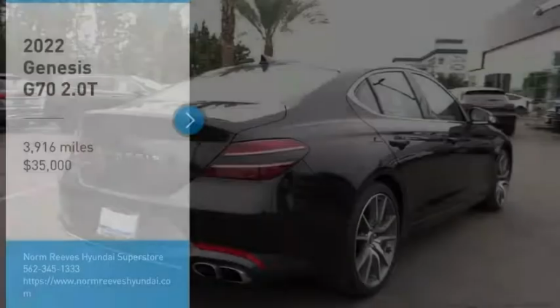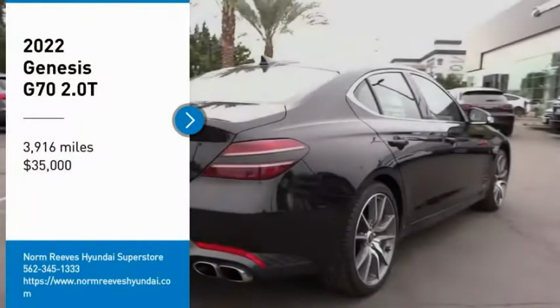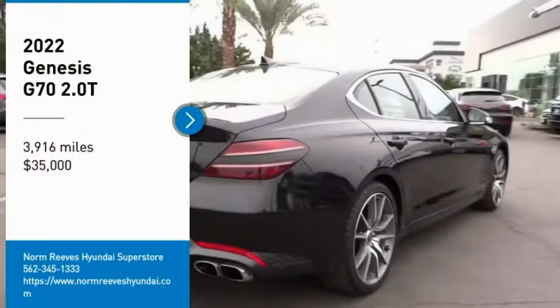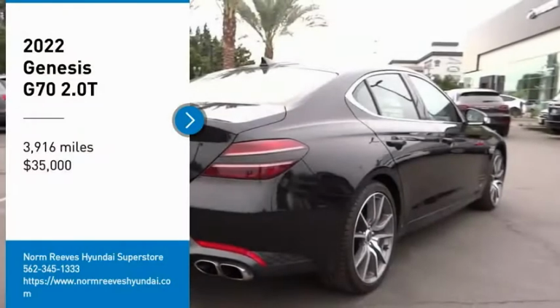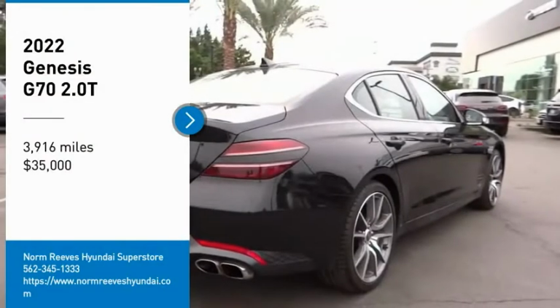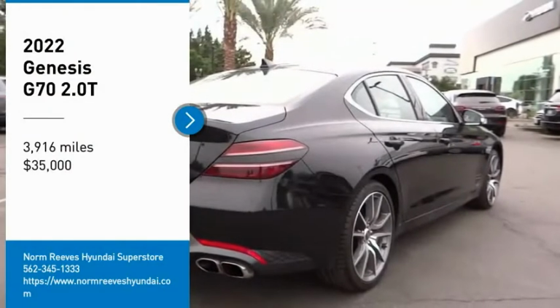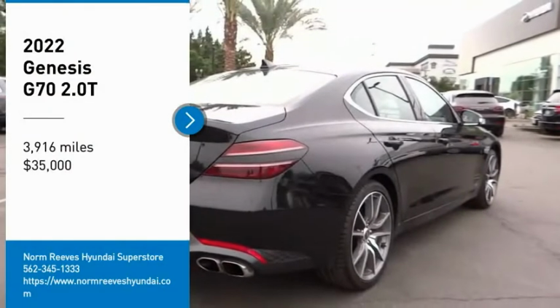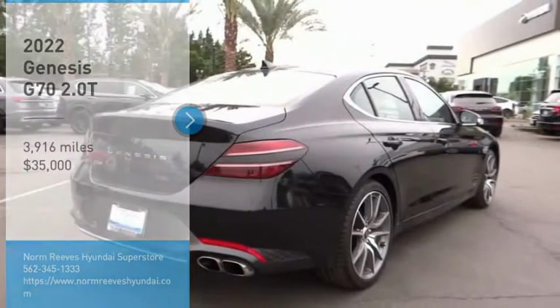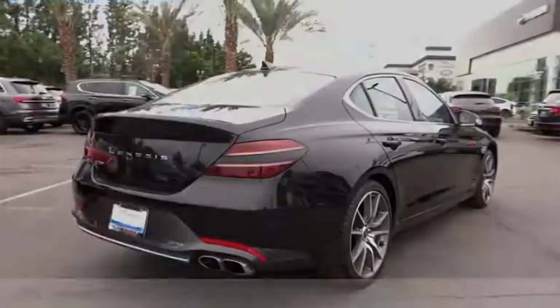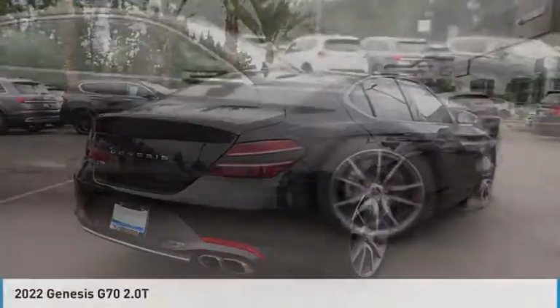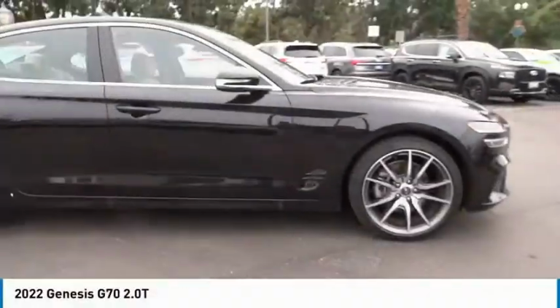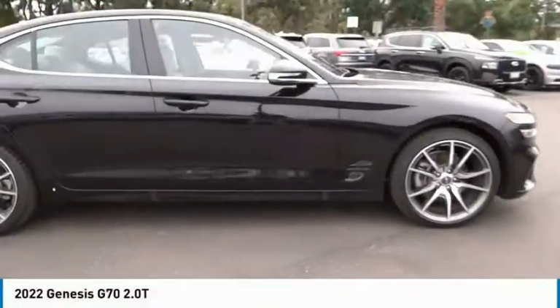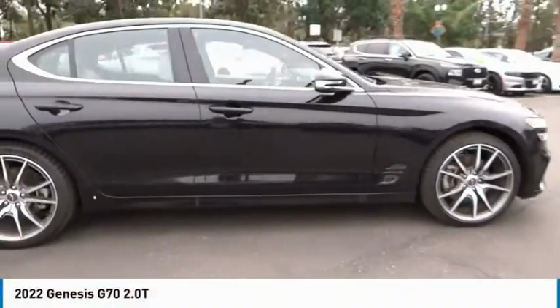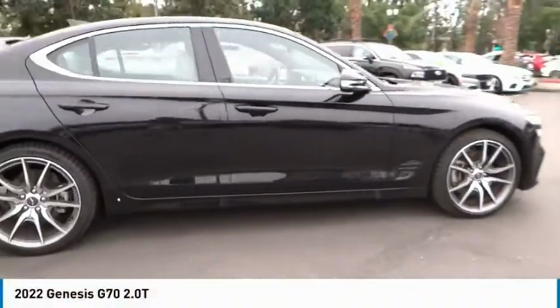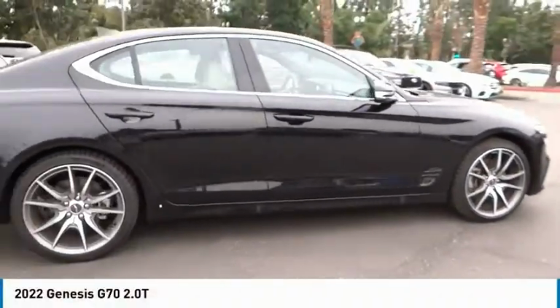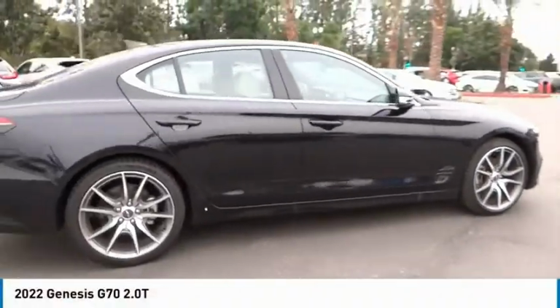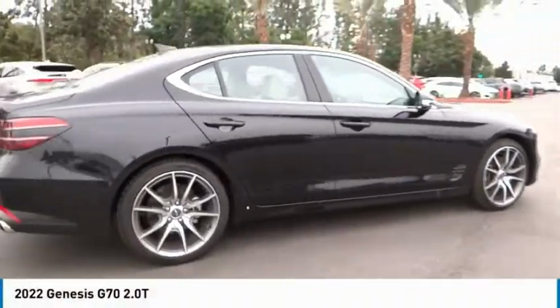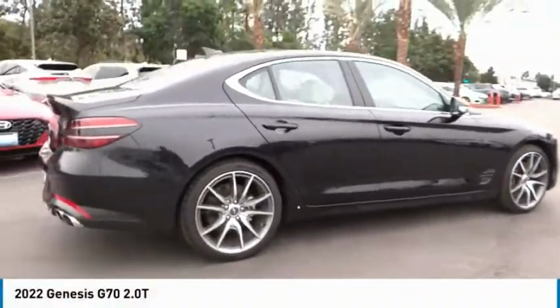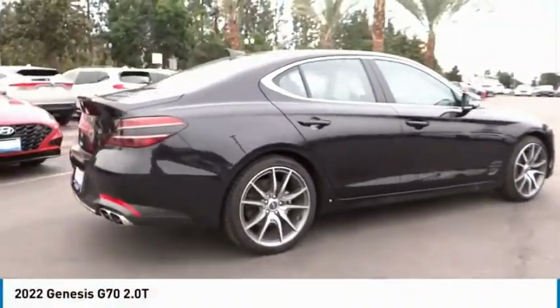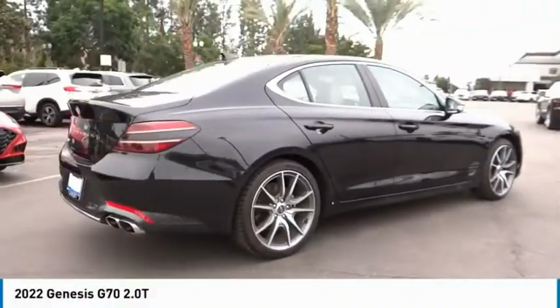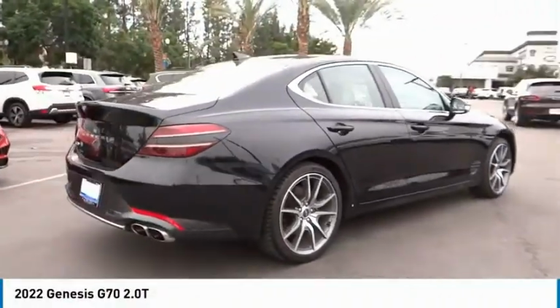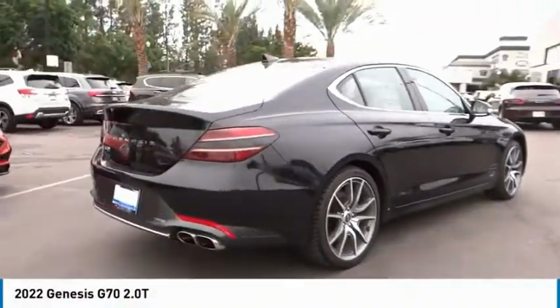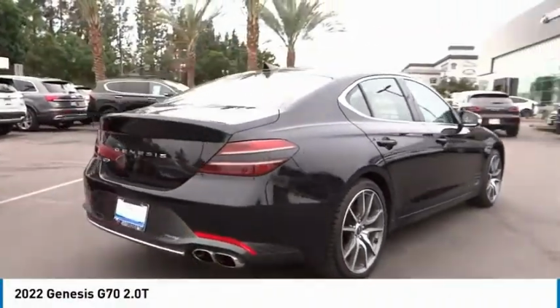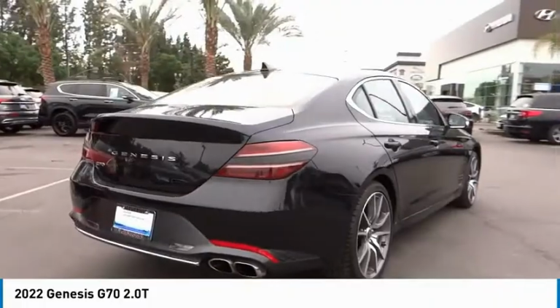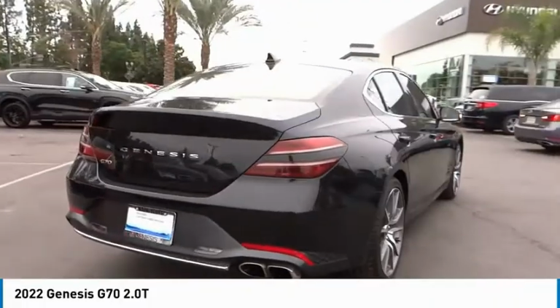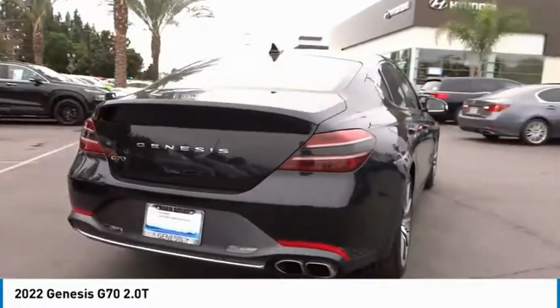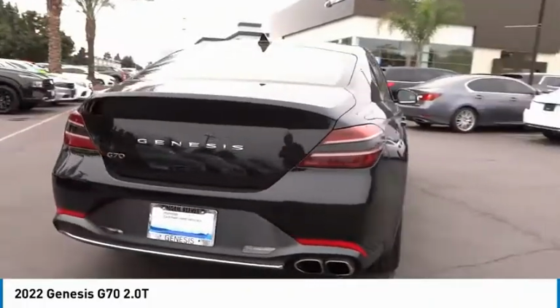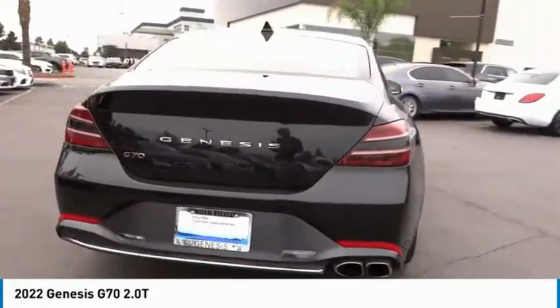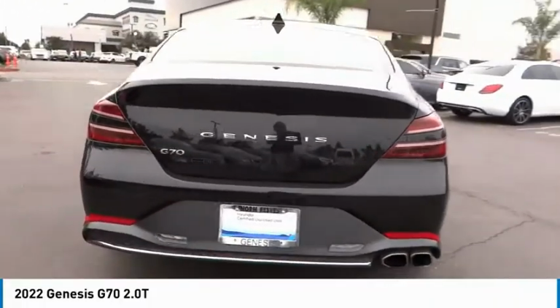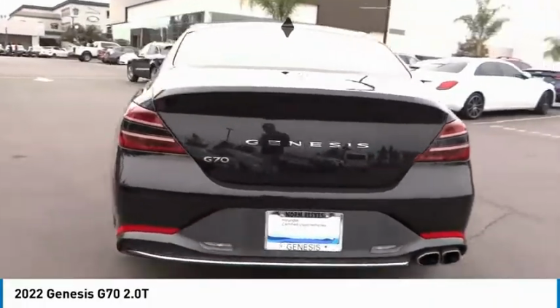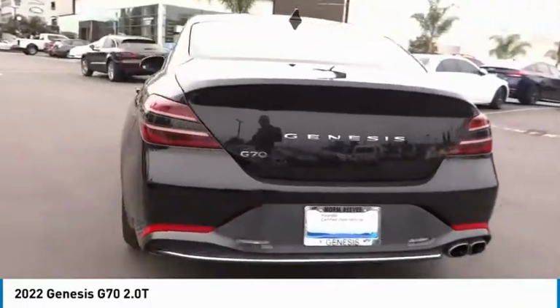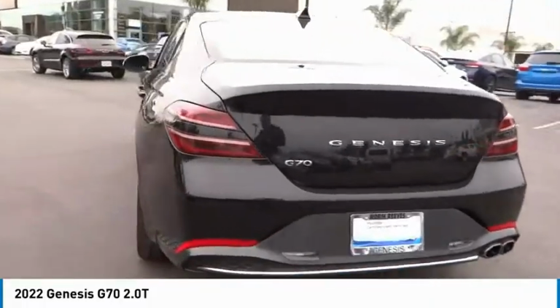Take a ride in the 2022 Genesis G70. Impressive engine performance and exquisite handling push the Genesis G70 to the front of the pack.